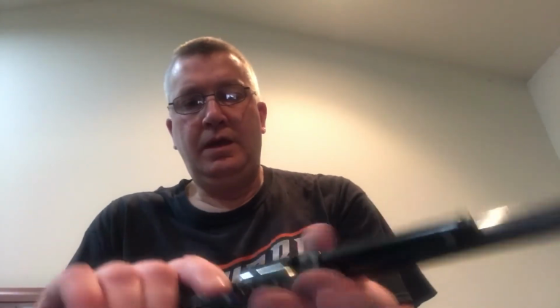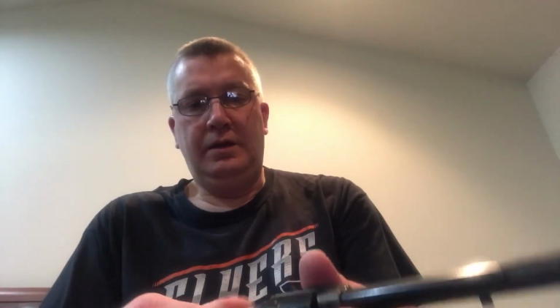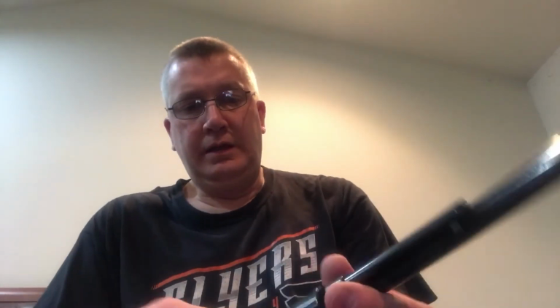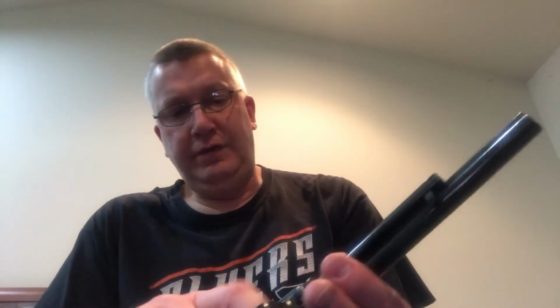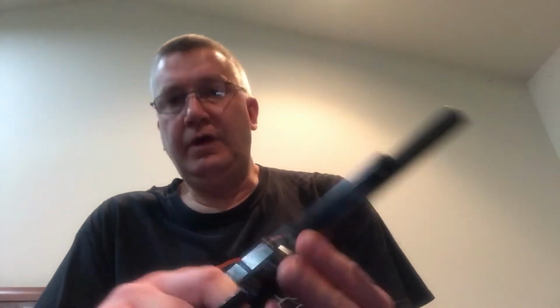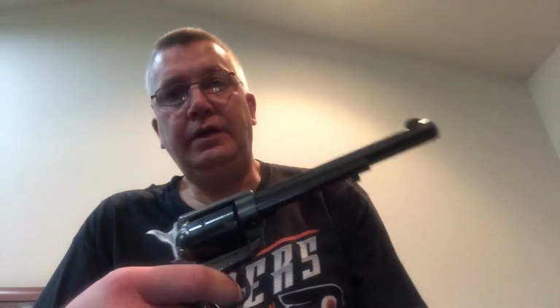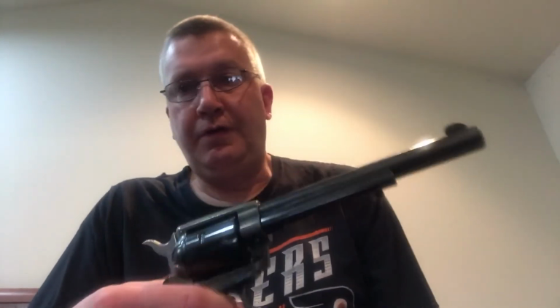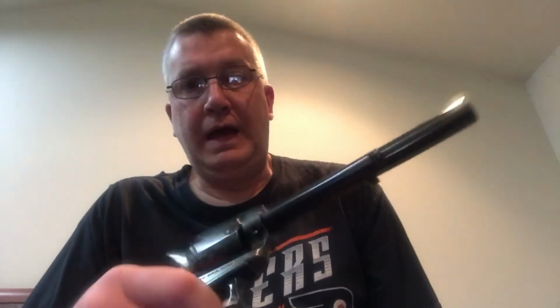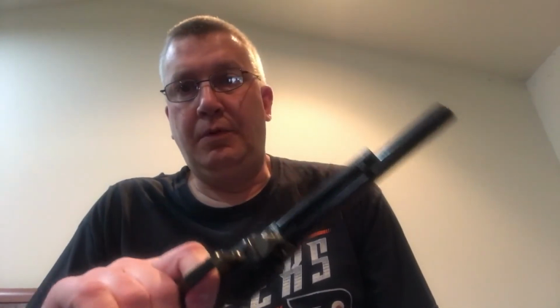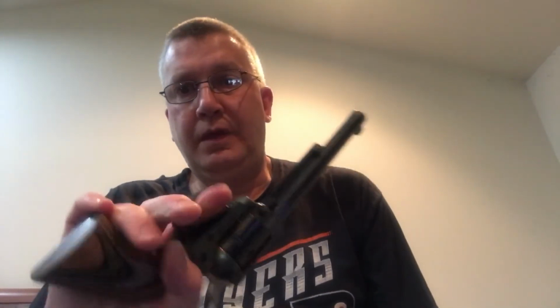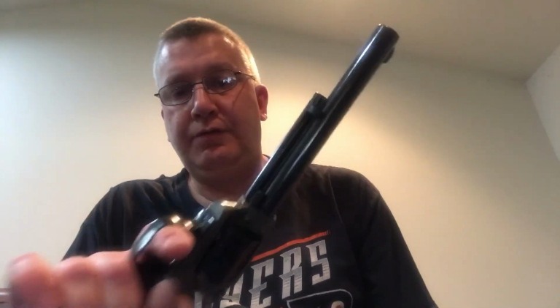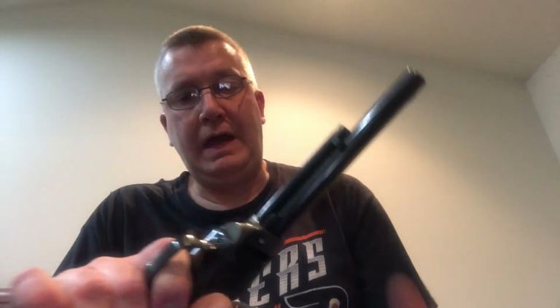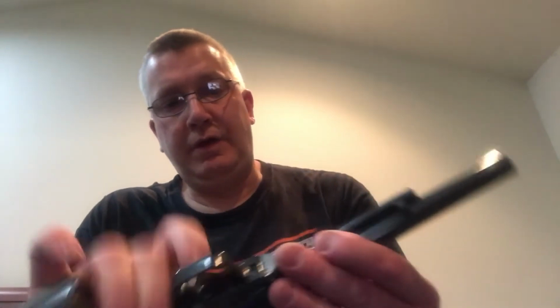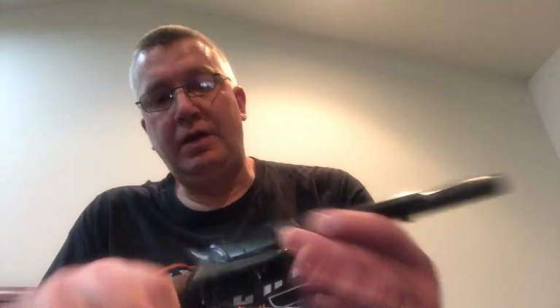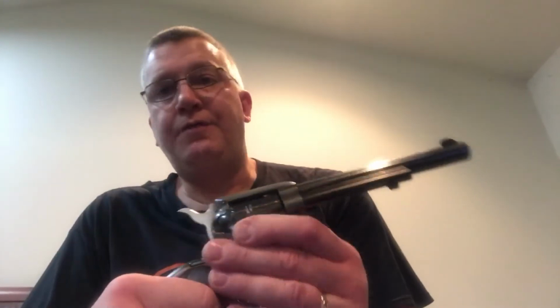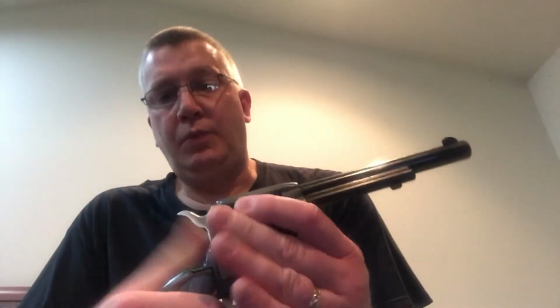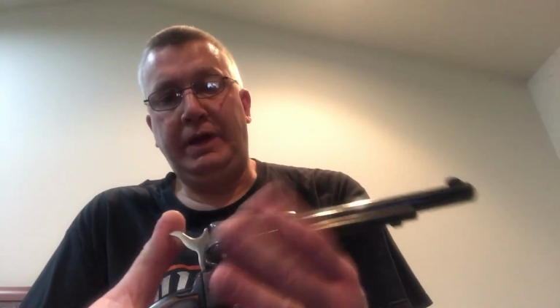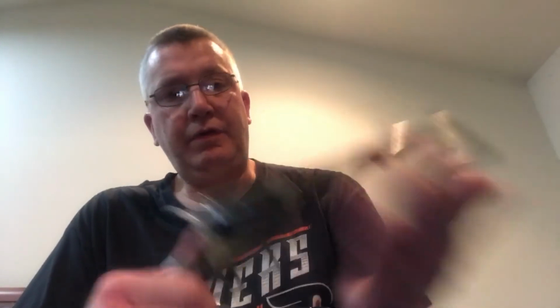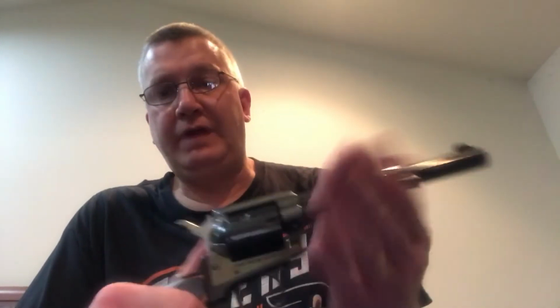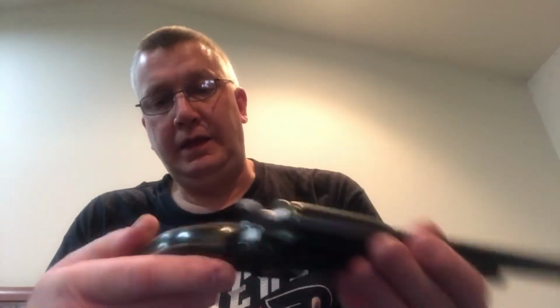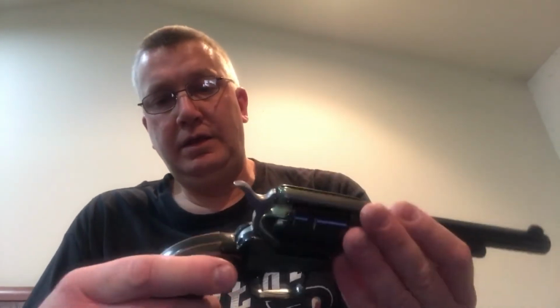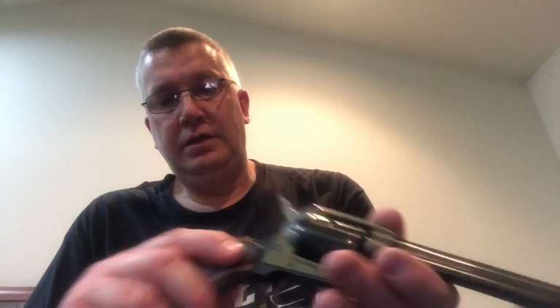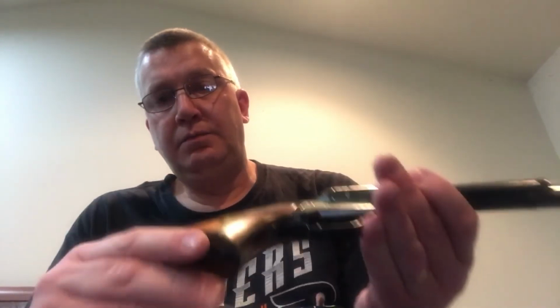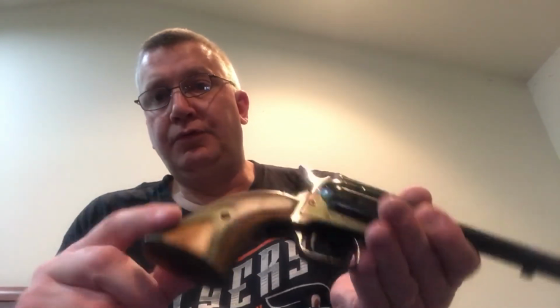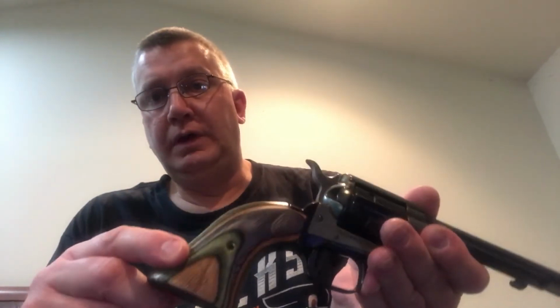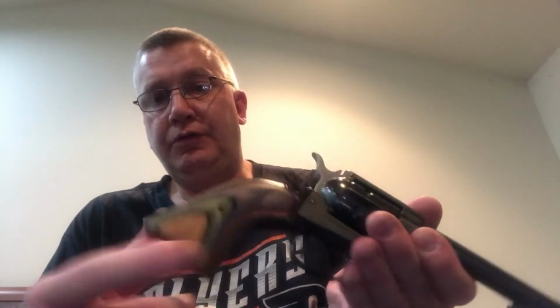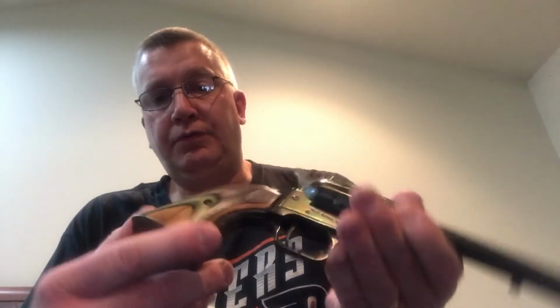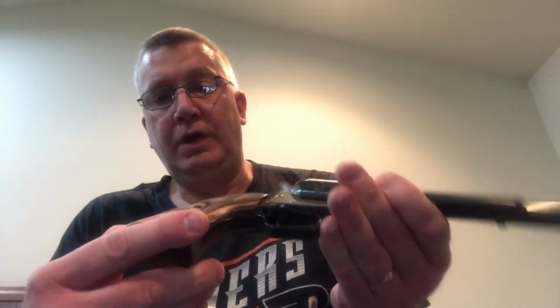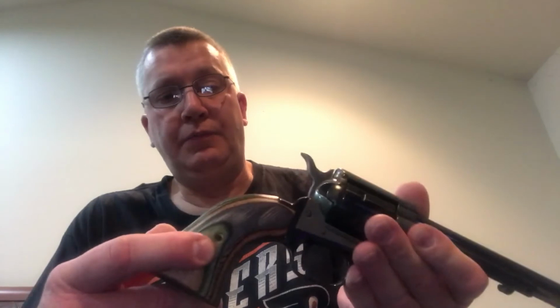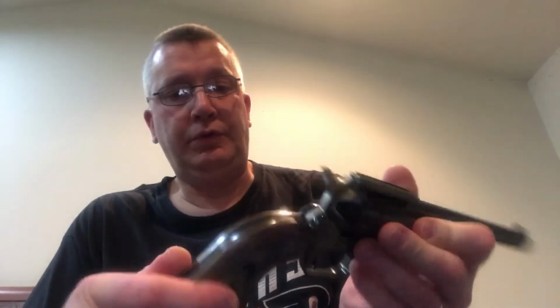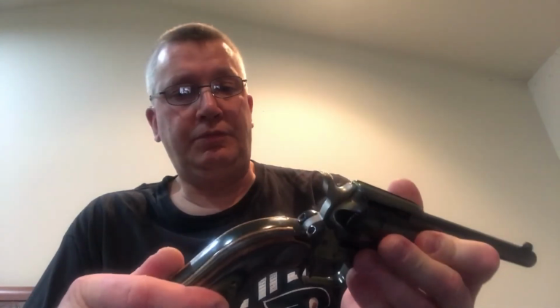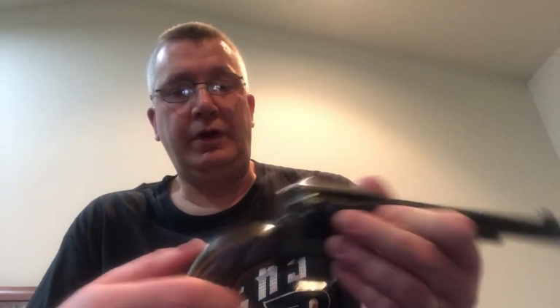Again, this gun is very reliable, it is very accurate, very well made, very solid, and beautiful. I love these beautiful wood grips on it.